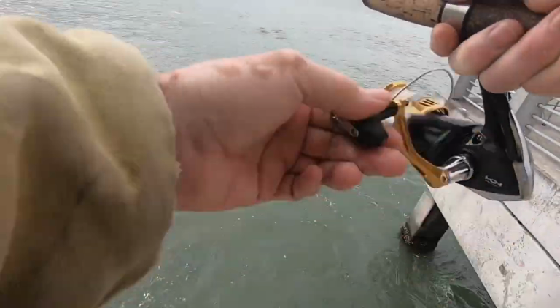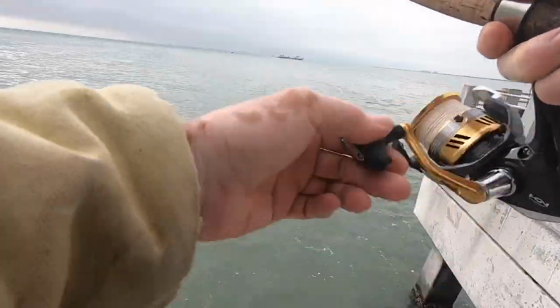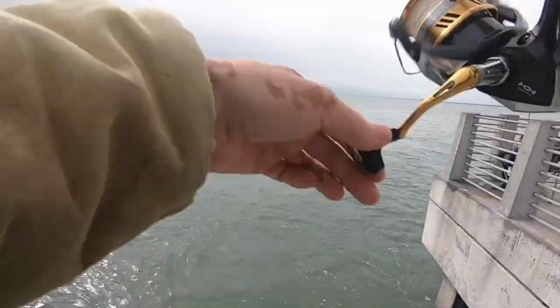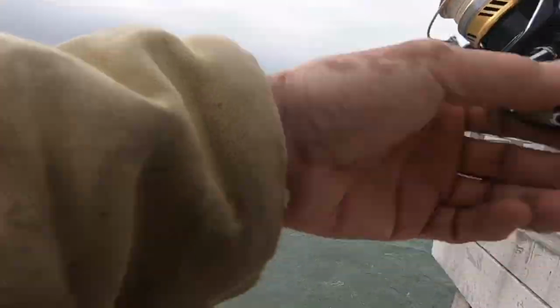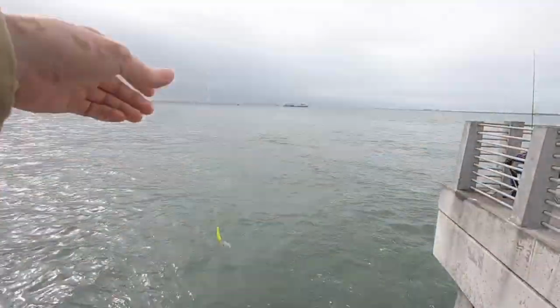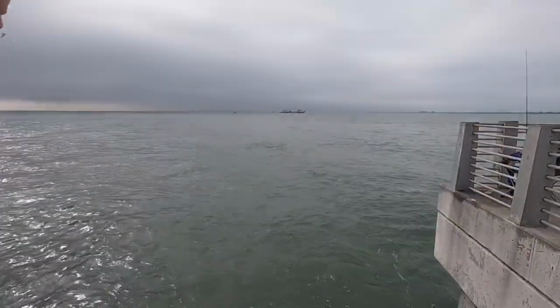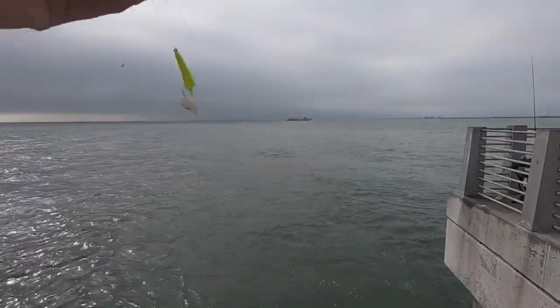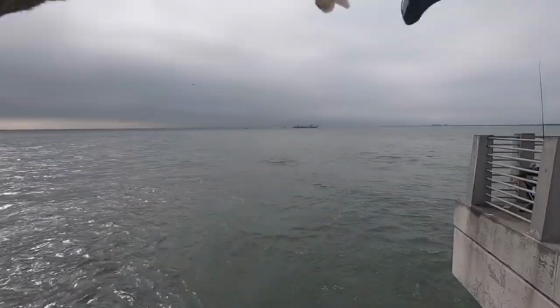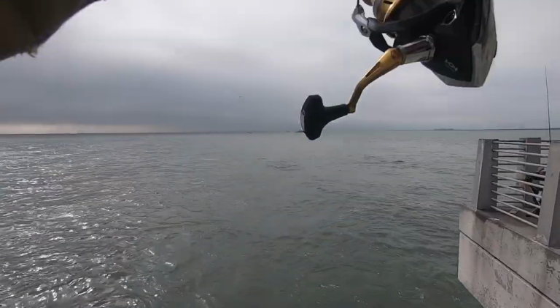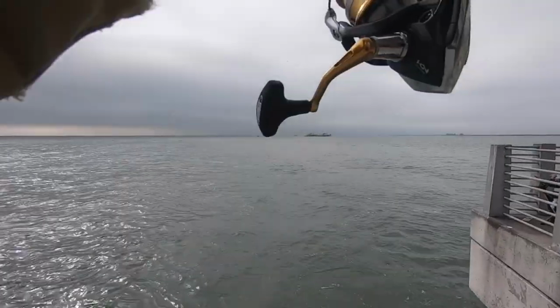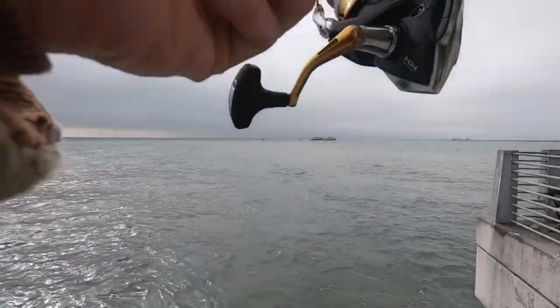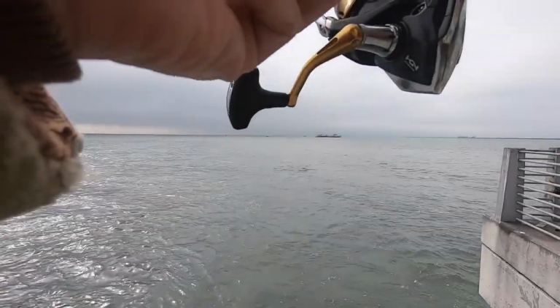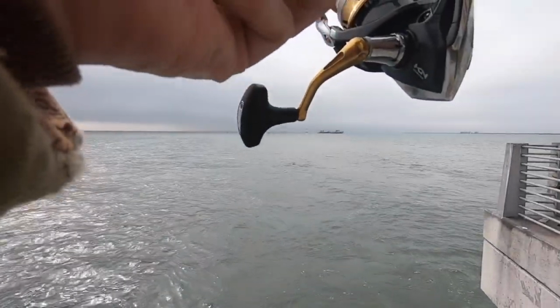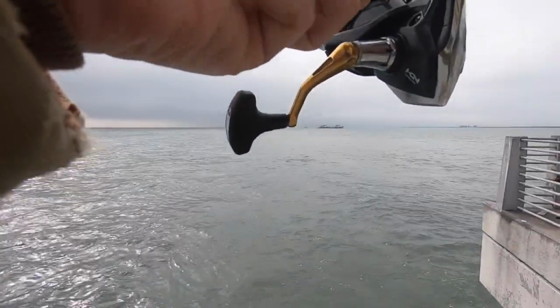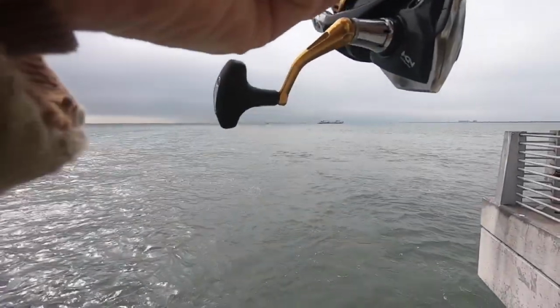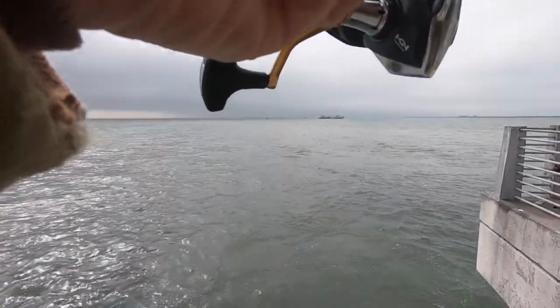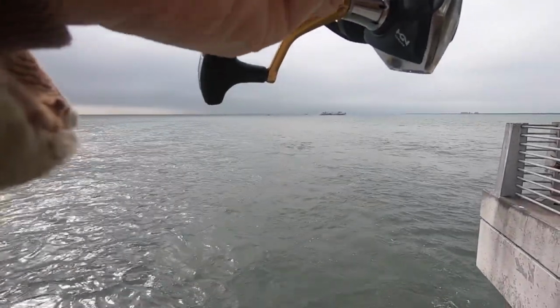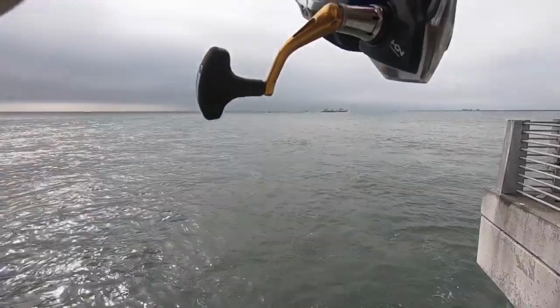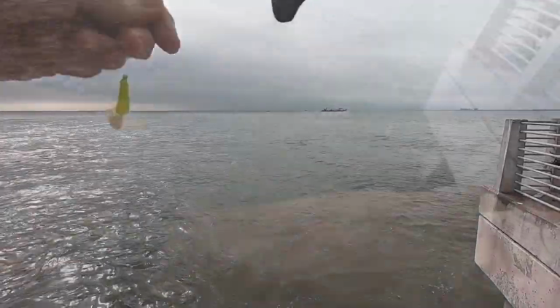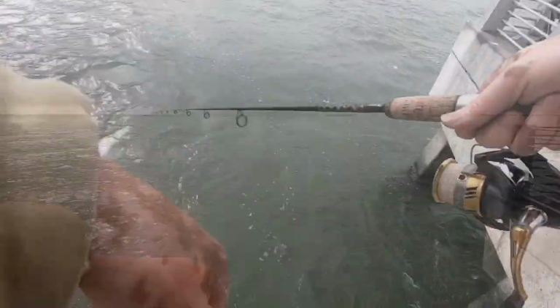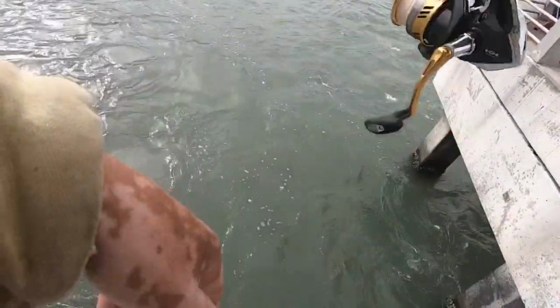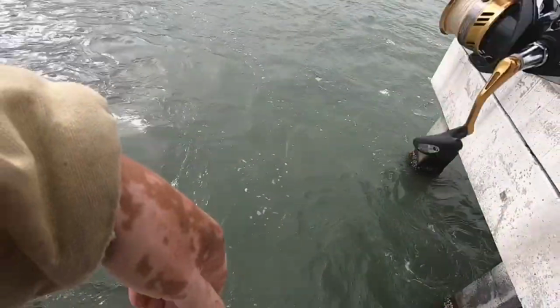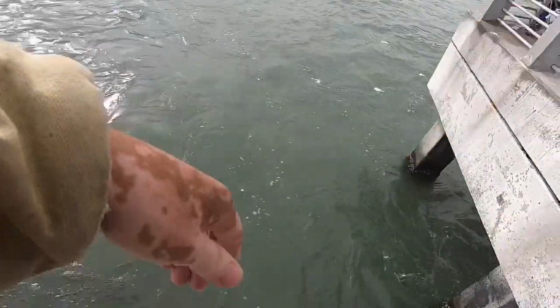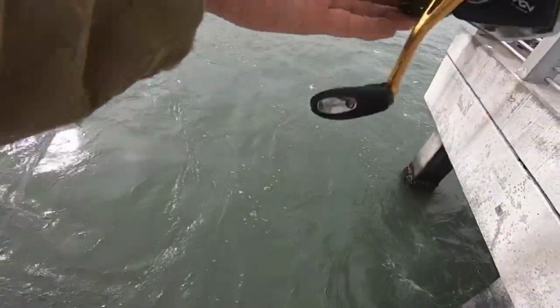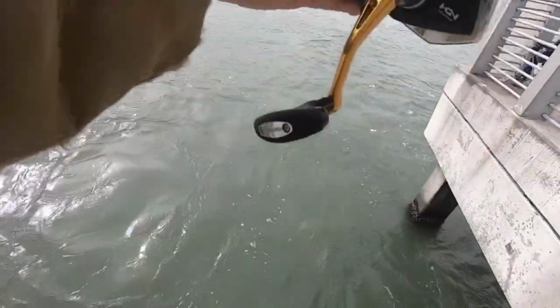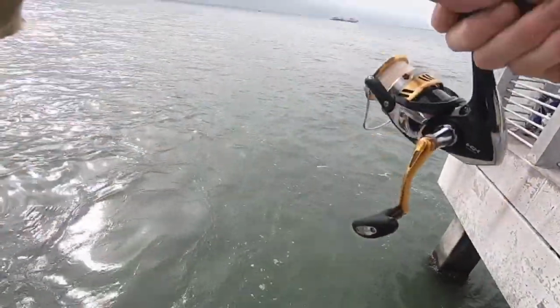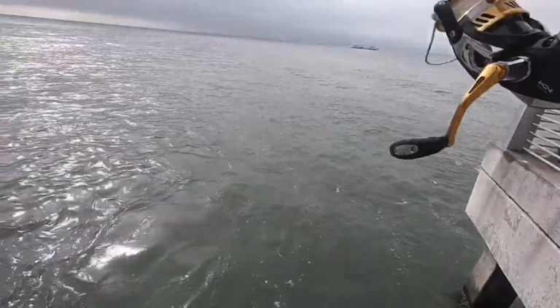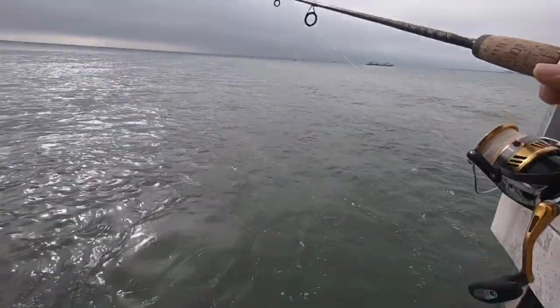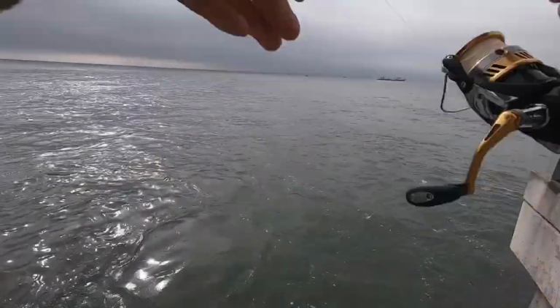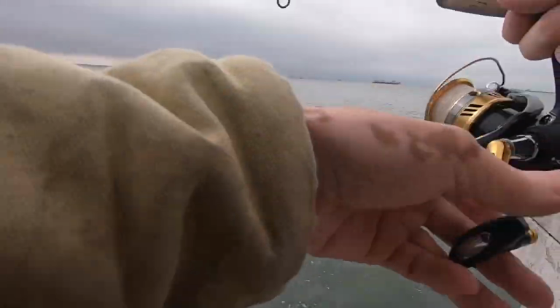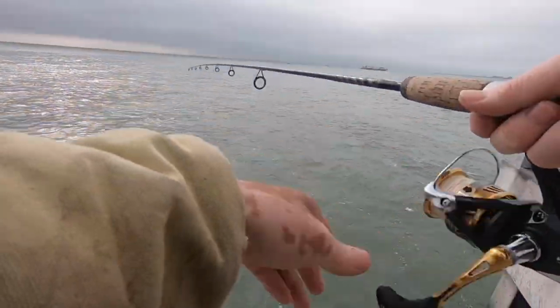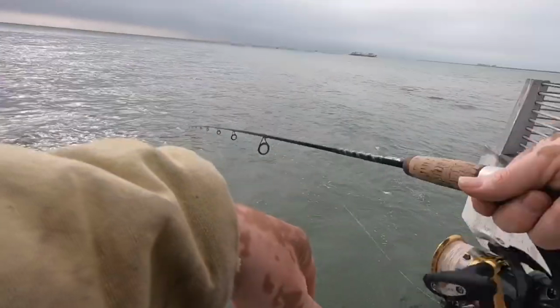We're gonna start out with a little banana jig with a piece of shrimp on it. Since there's no greenbacks right now, greenbacks will show up and we'll use that for bait. Right now it looks pretty bad.